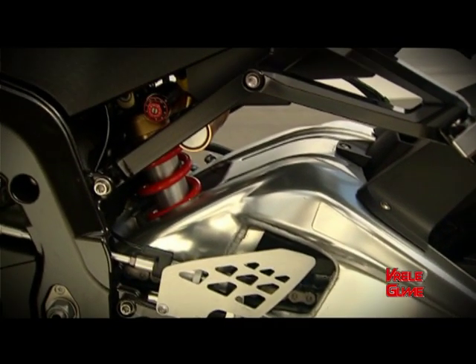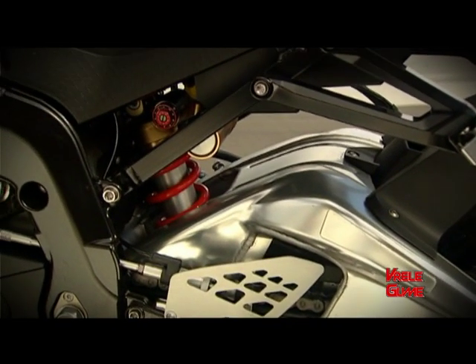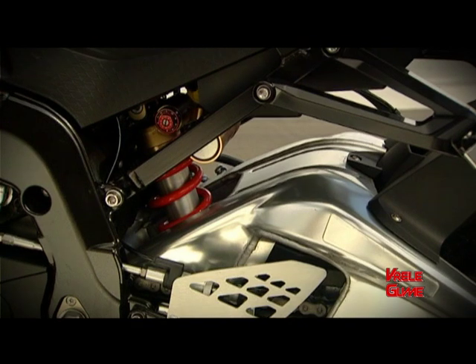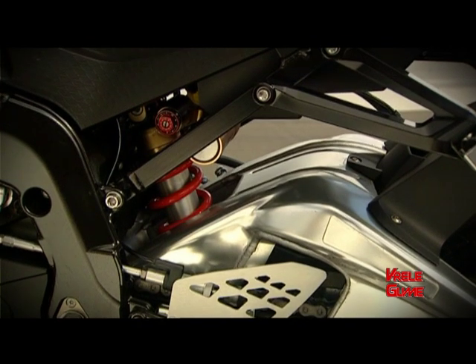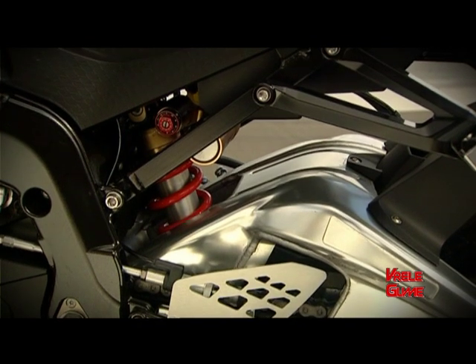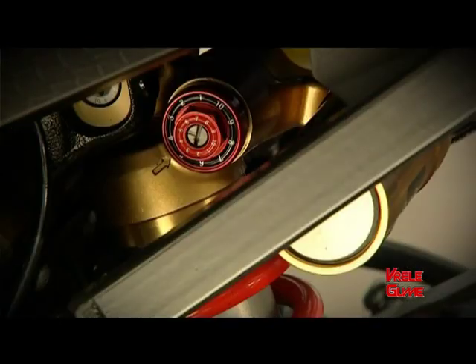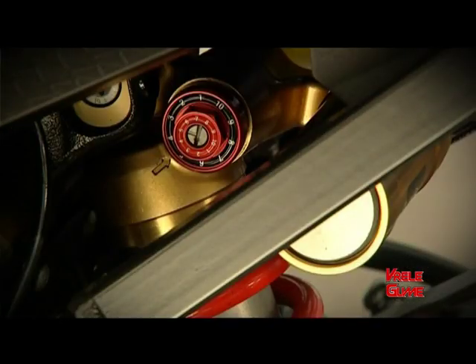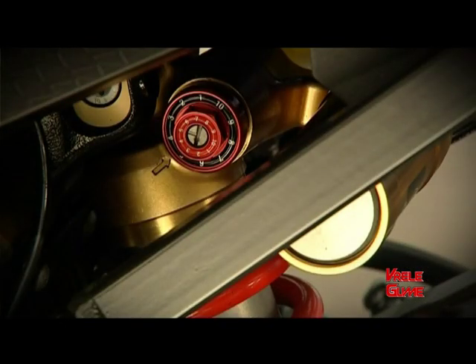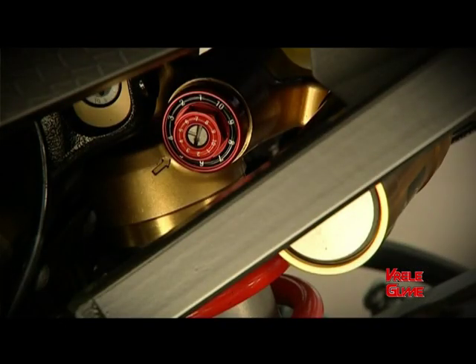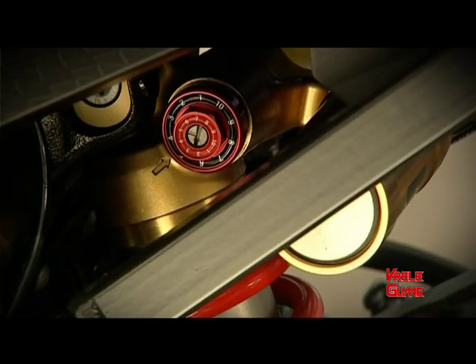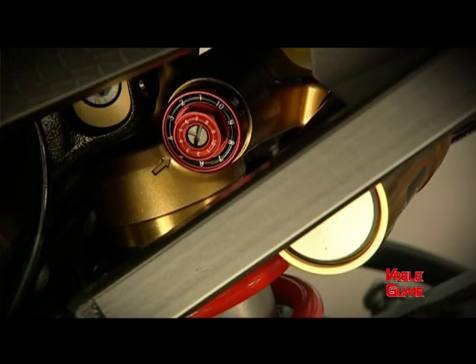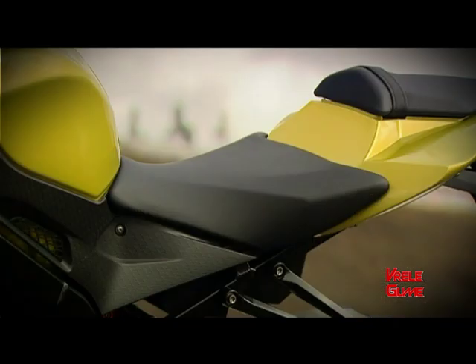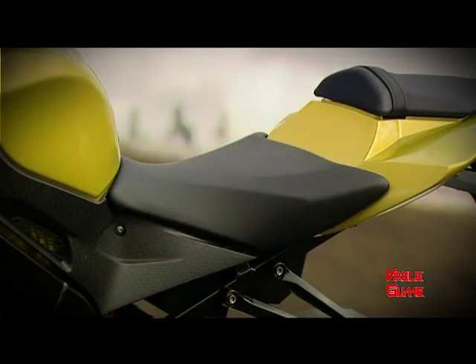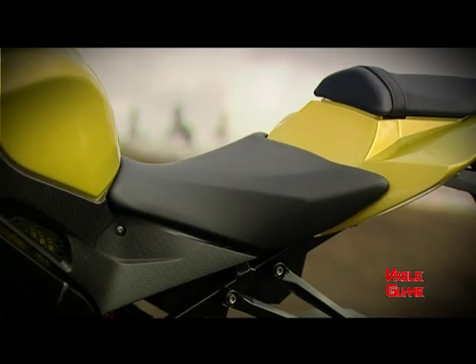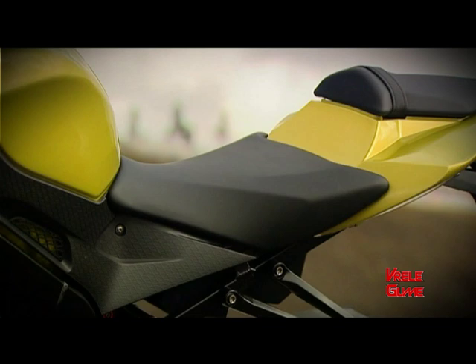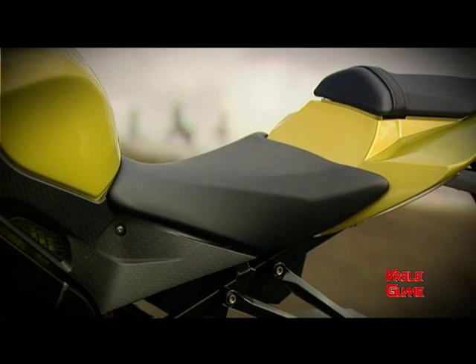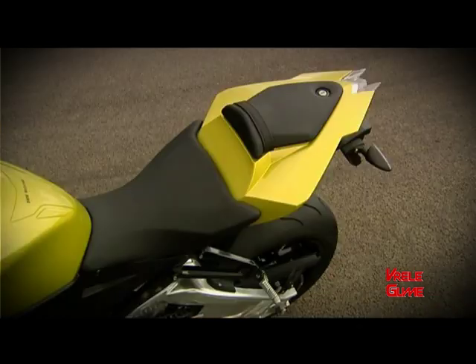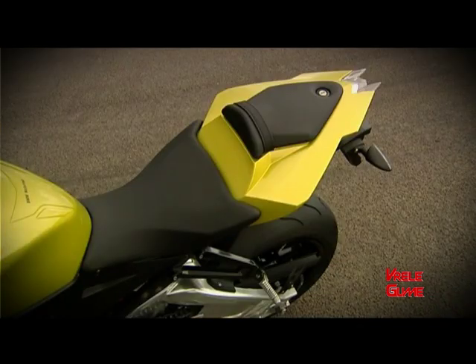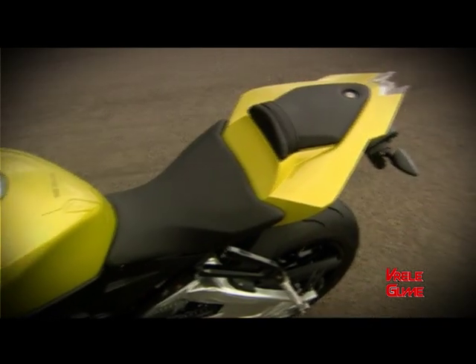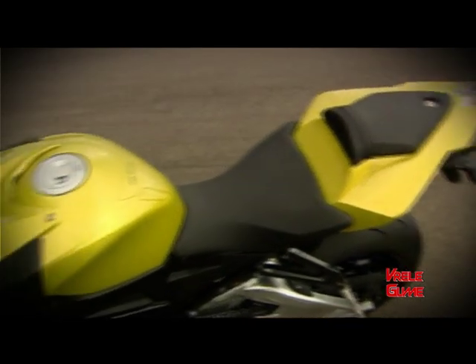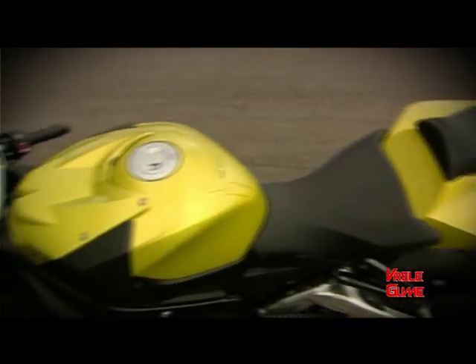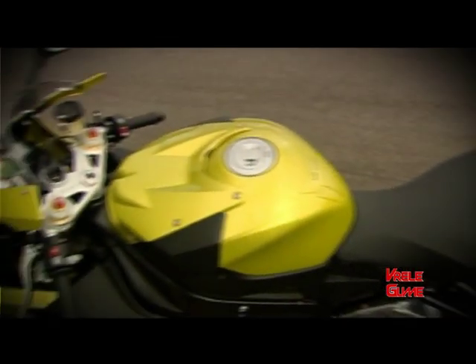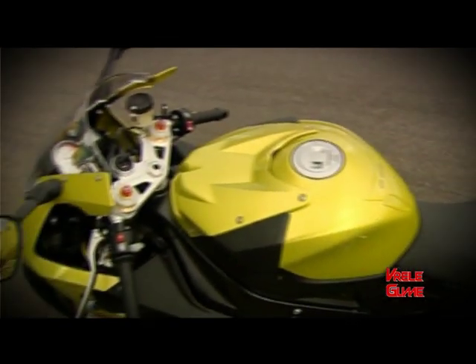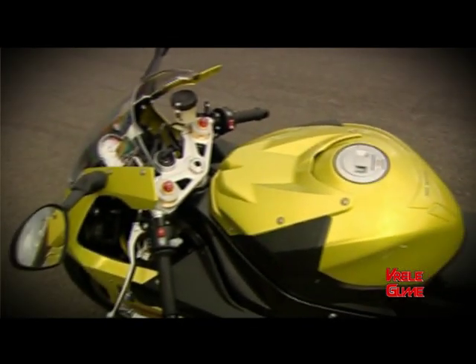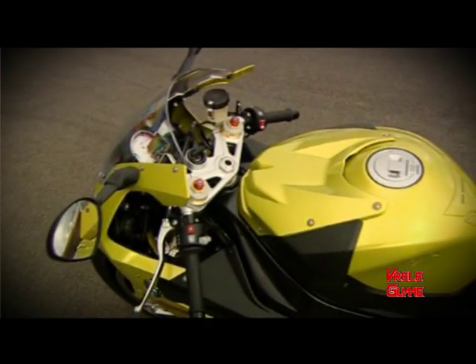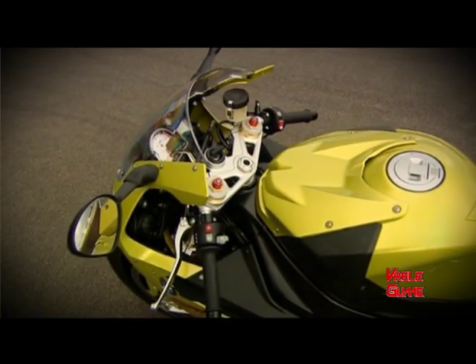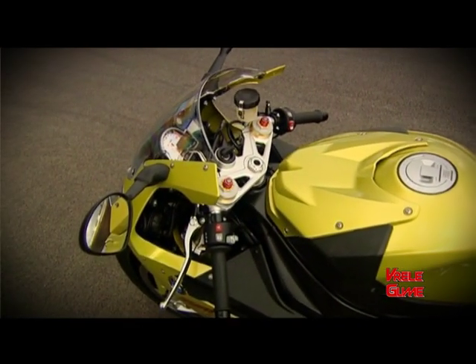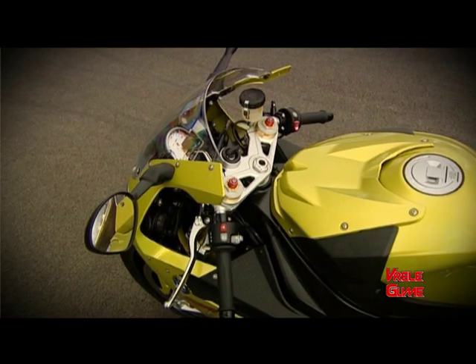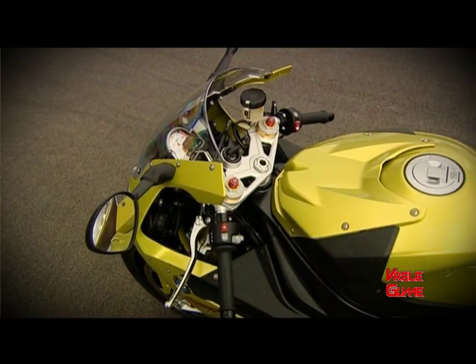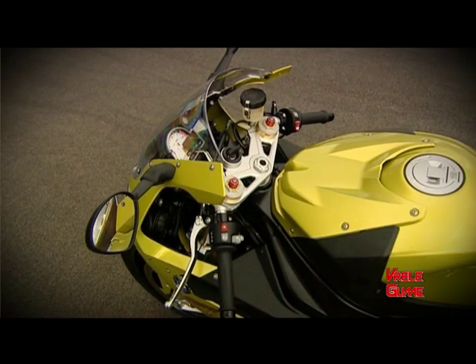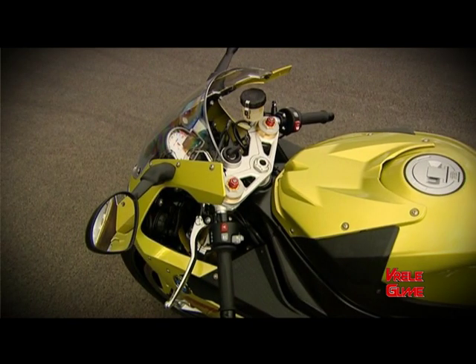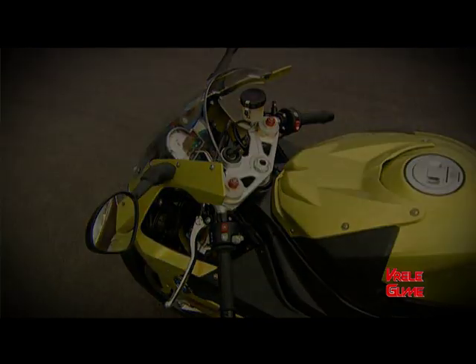Ispod površine nalazi se aluminijumski ram u kojem je smješten novi agregat koji teži samo 59,8 kg. BMW inače obećava udobnu poziciju bez obzira na visinu vozača. Jedna od mjera za poboljšanje ergonomije bila je i ugradnja prednjeg rezervara zapremine 17,5 litara.